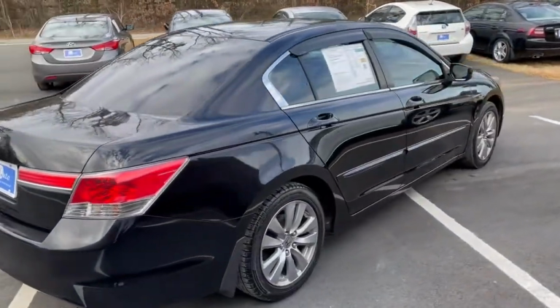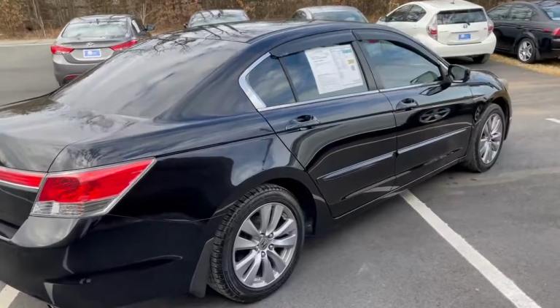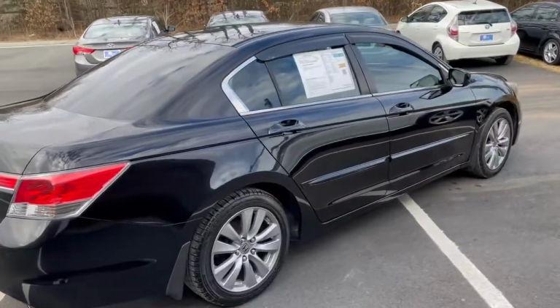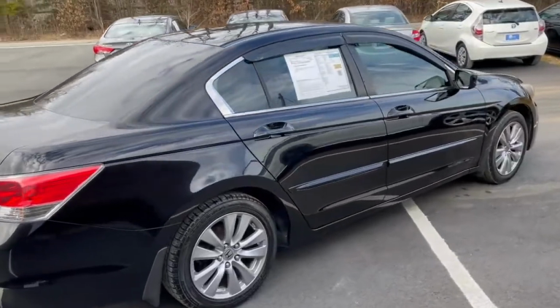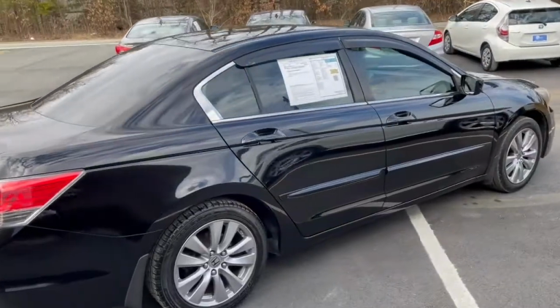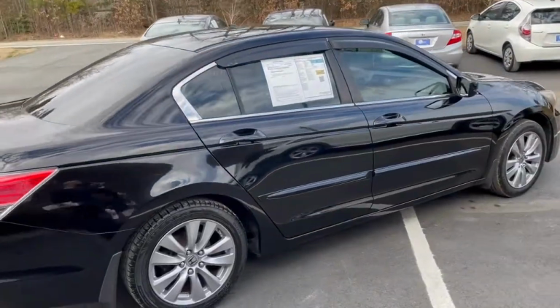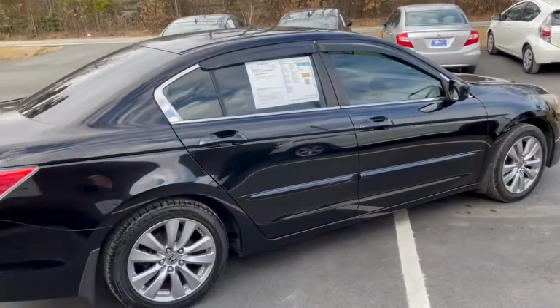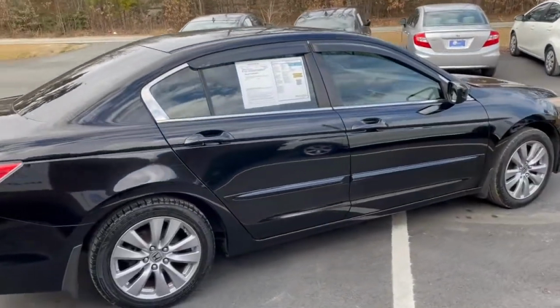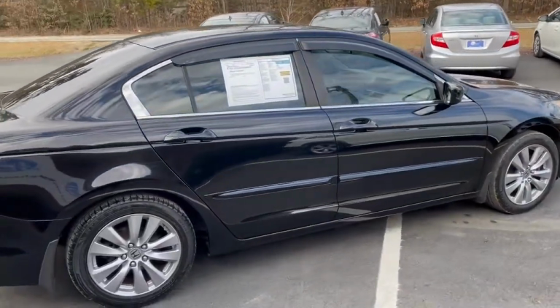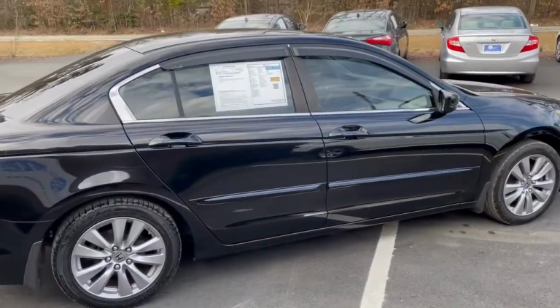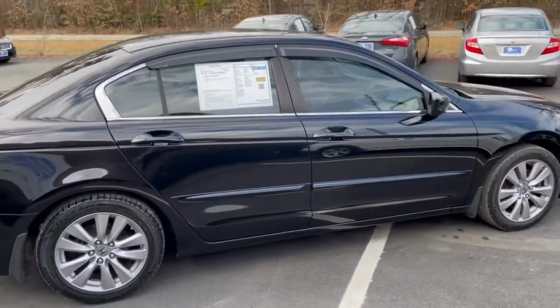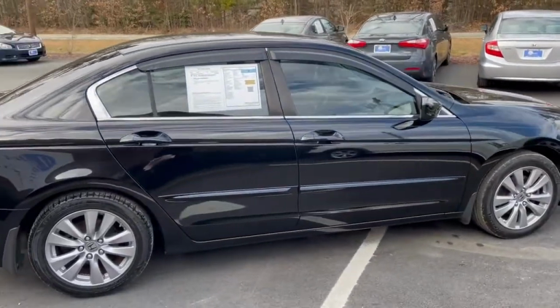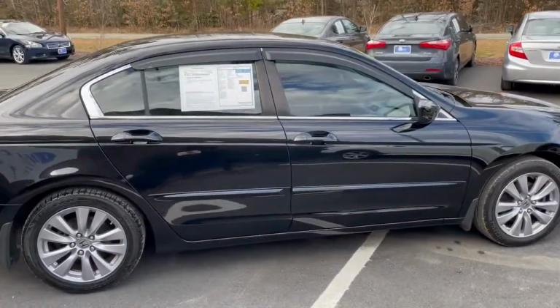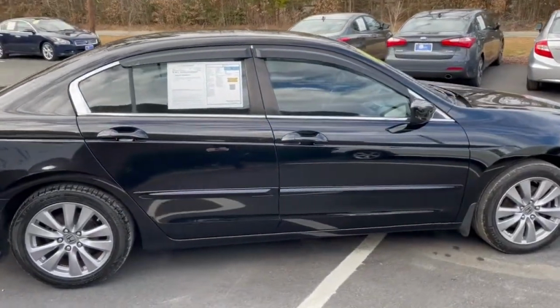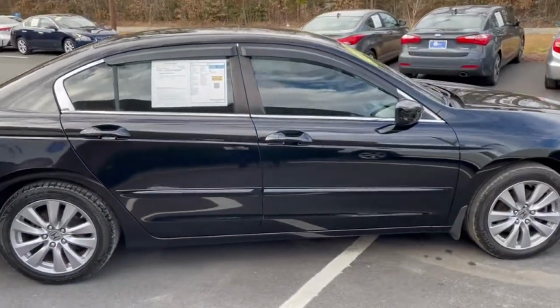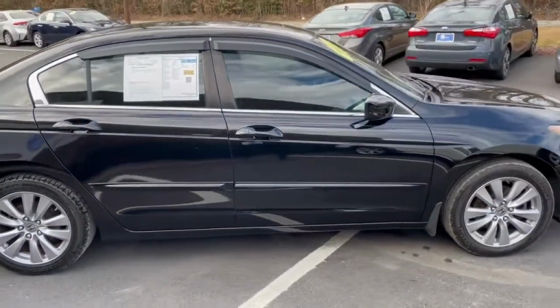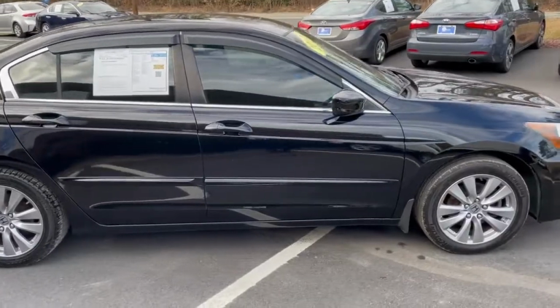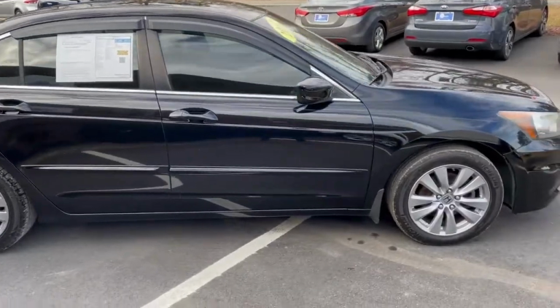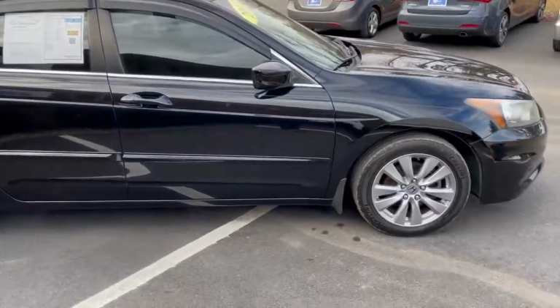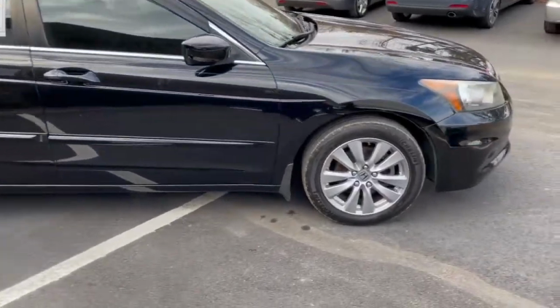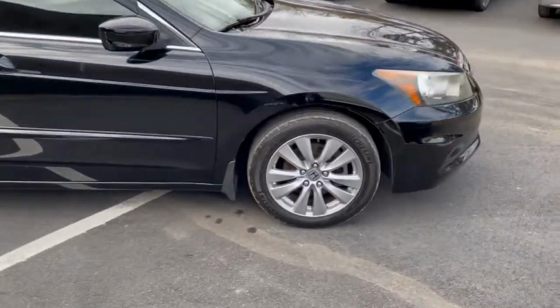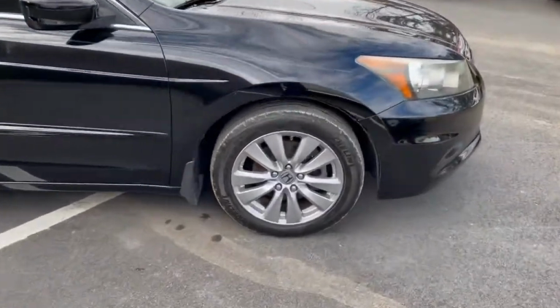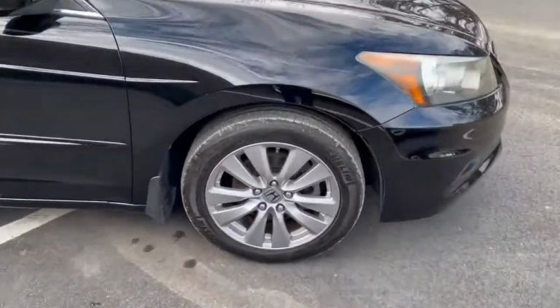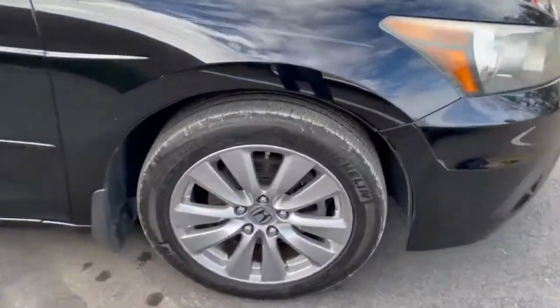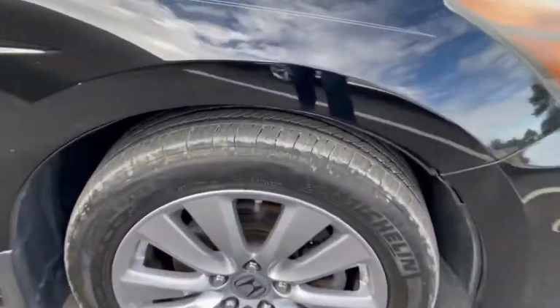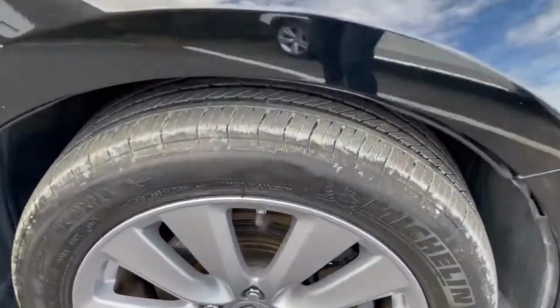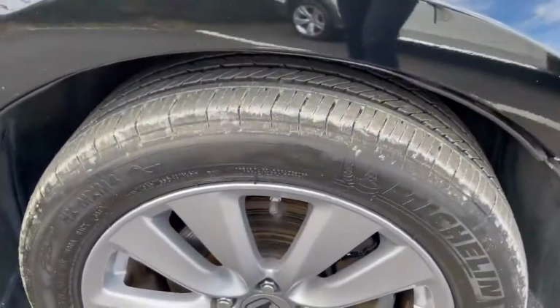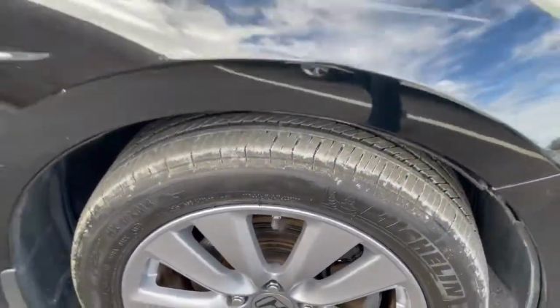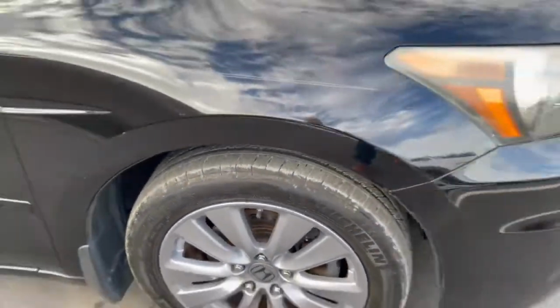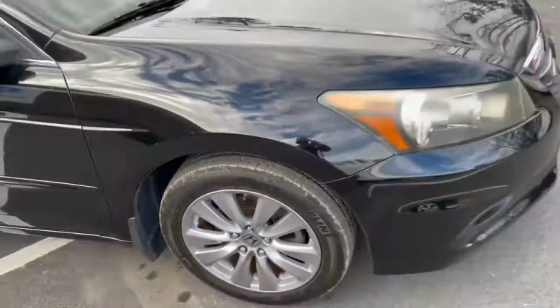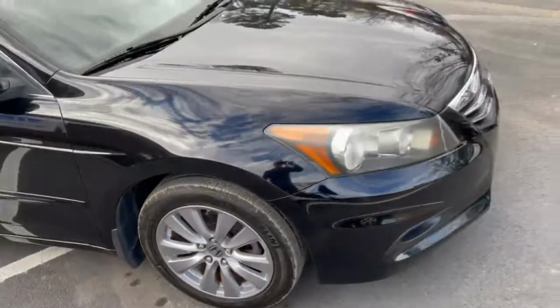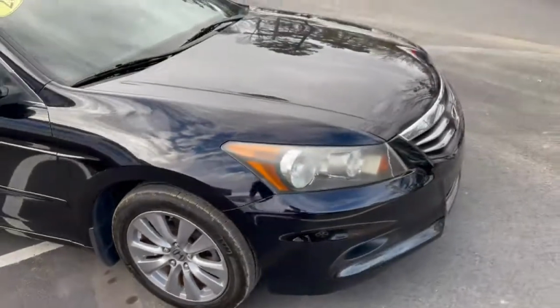The interior is black cloth. You've got the wind deflectors there. A little up close — you're riding on Michelins, plenty of life left on those.